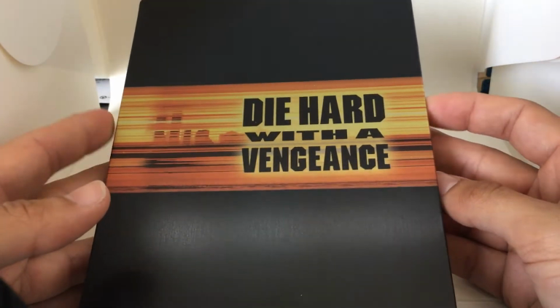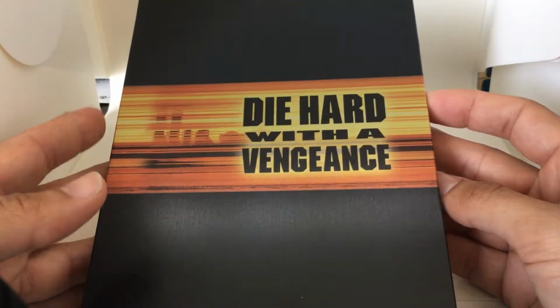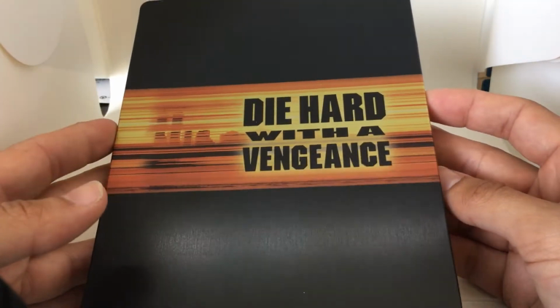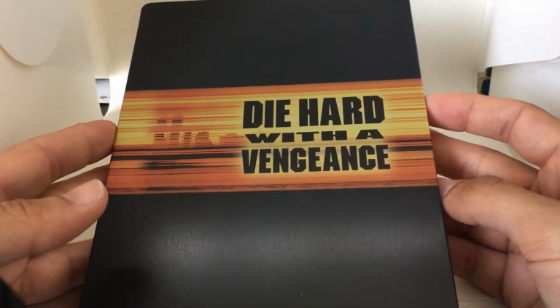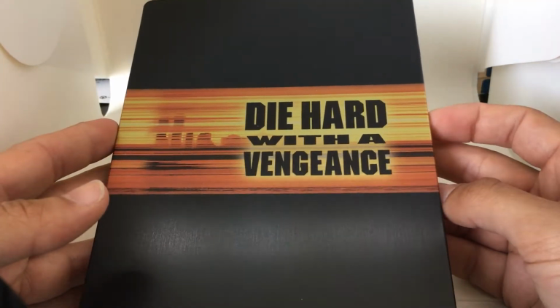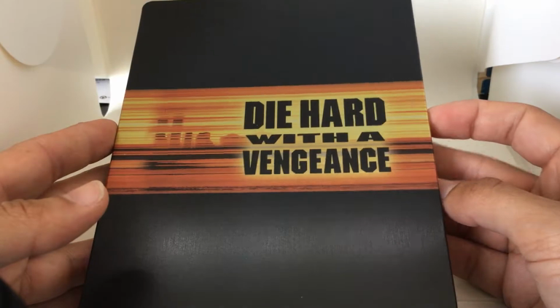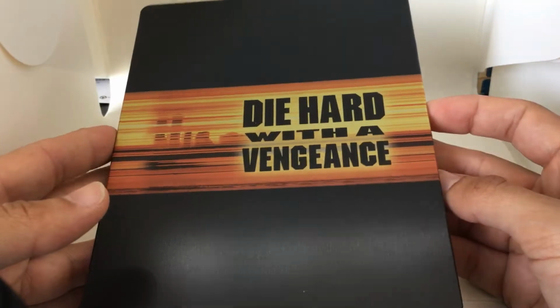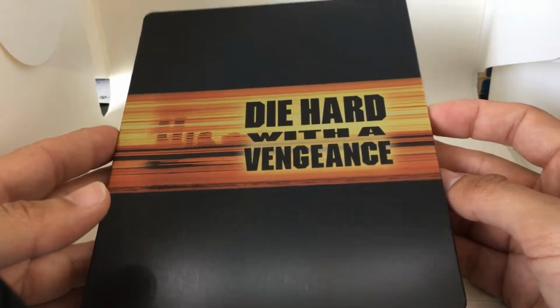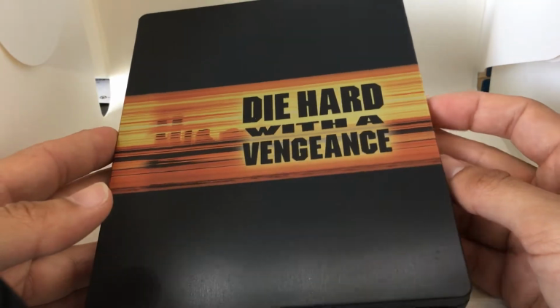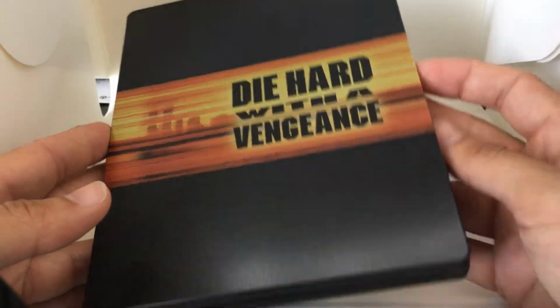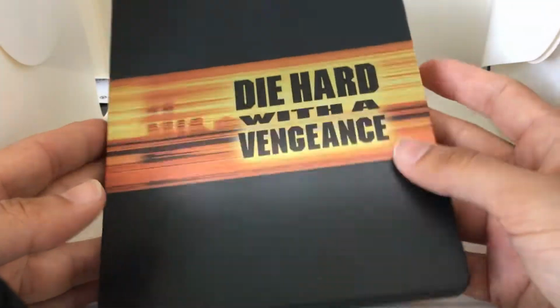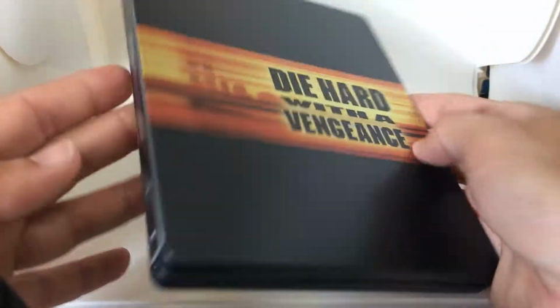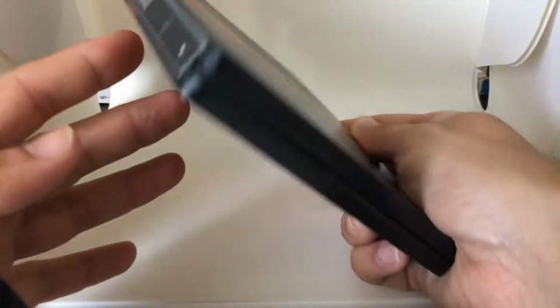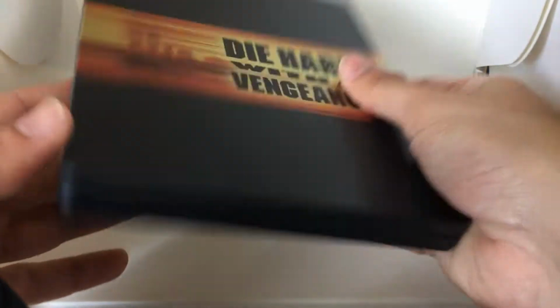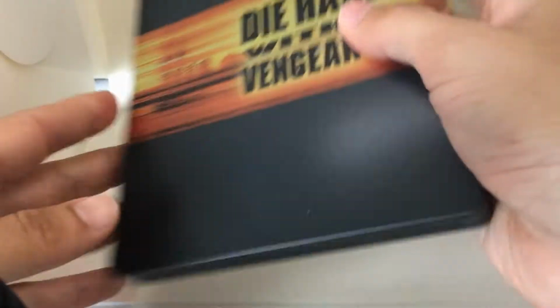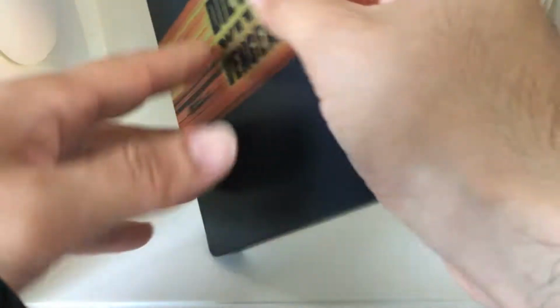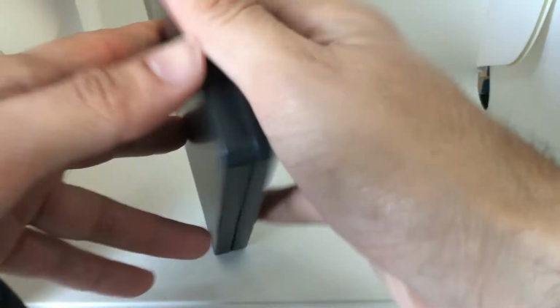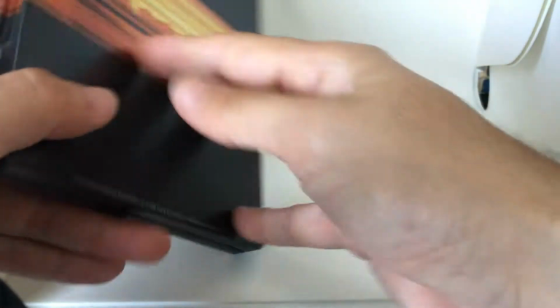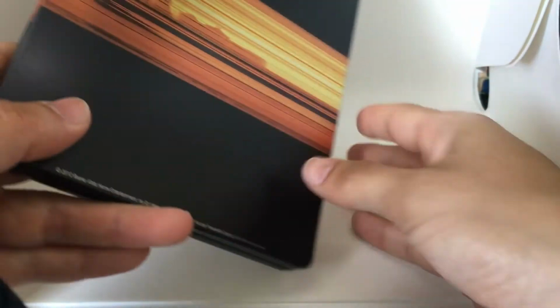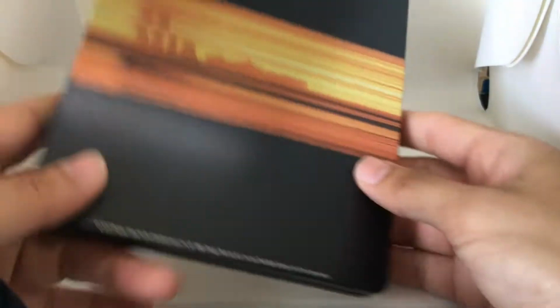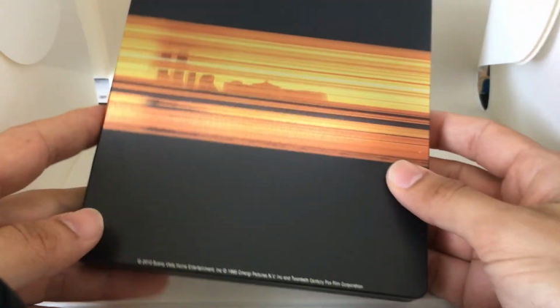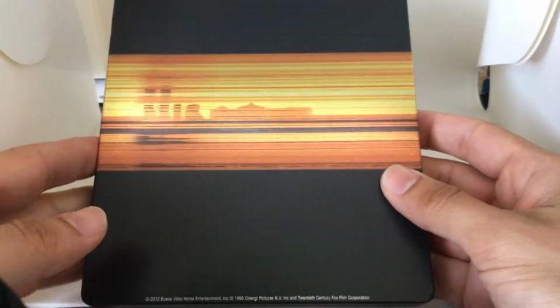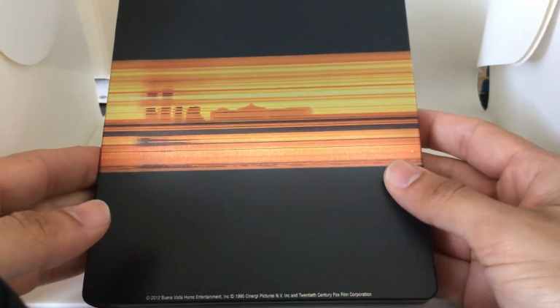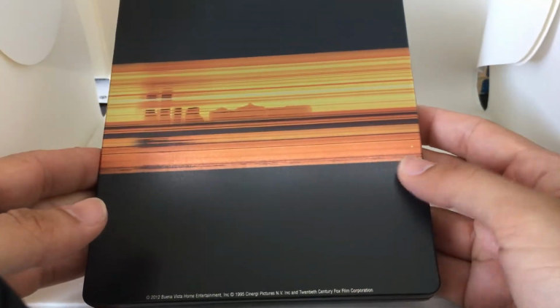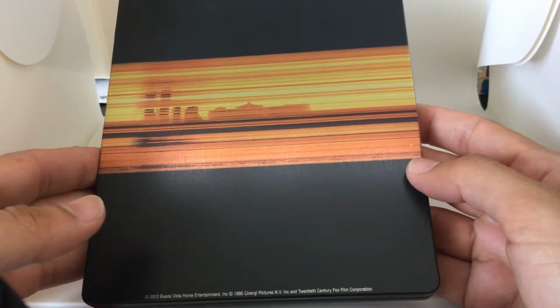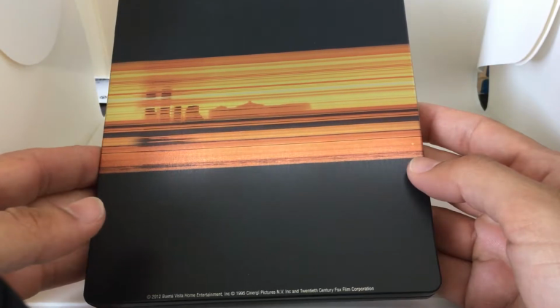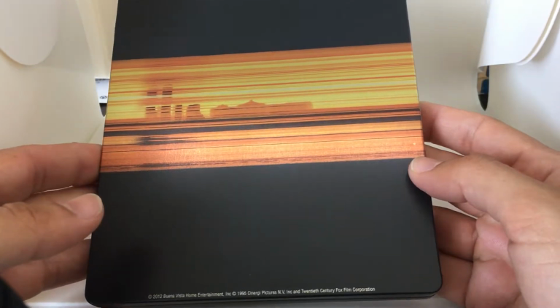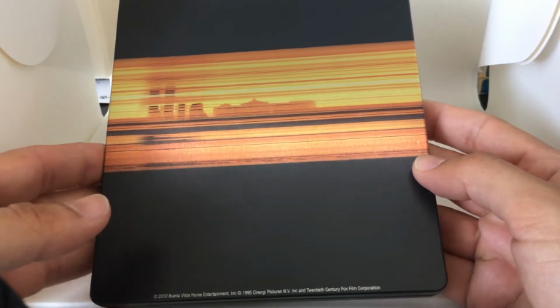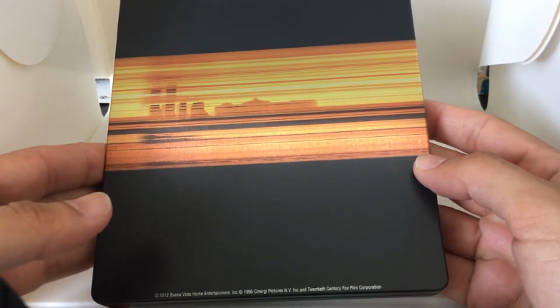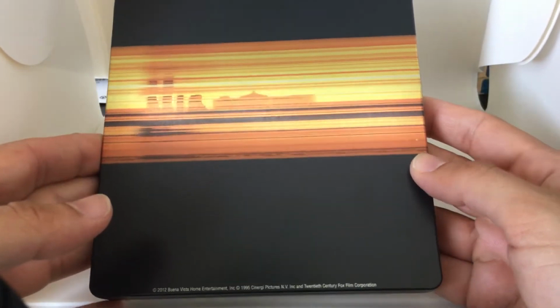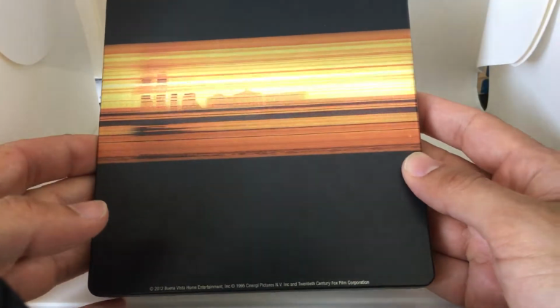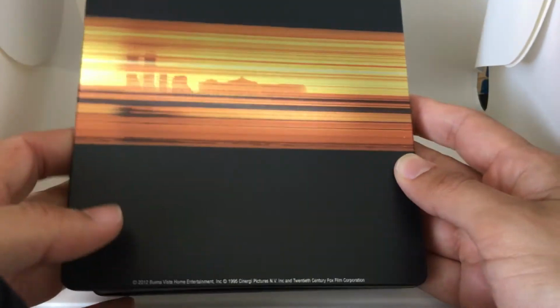Black matte finish on the front. We got the same thing here — the whole cityscape on the back. Matte finish.